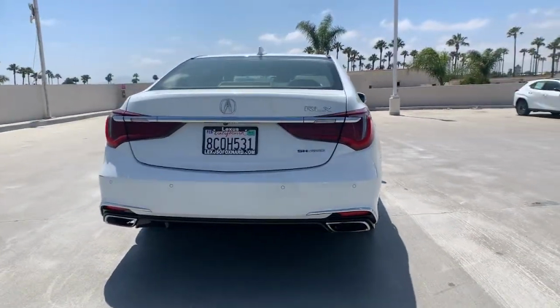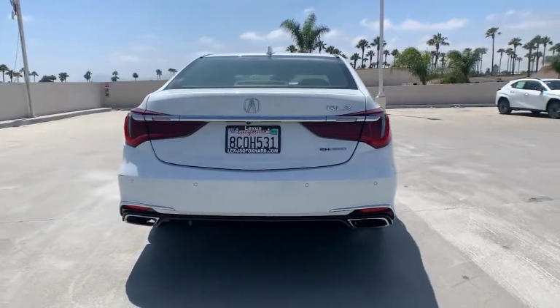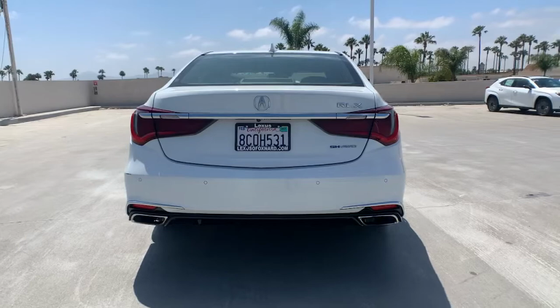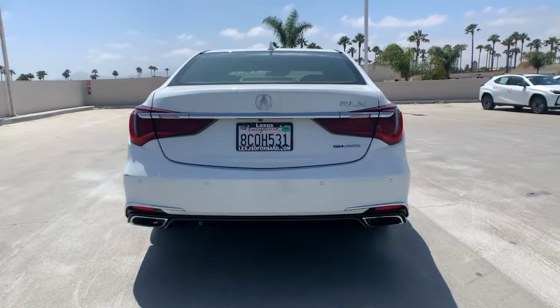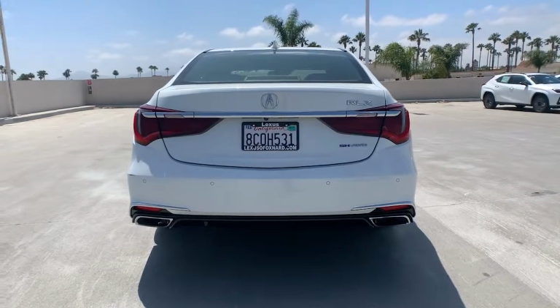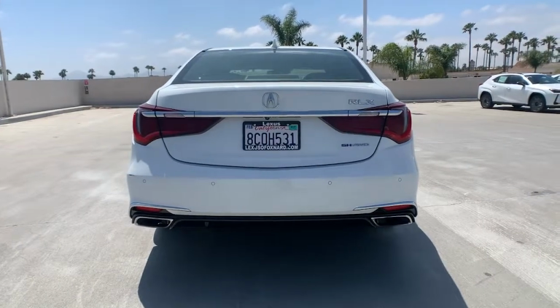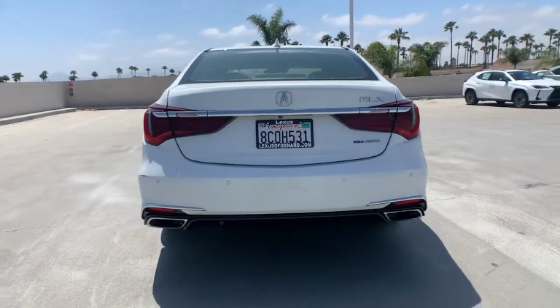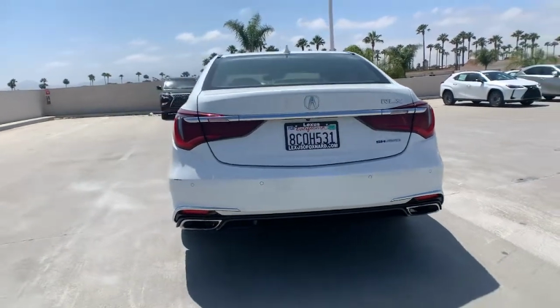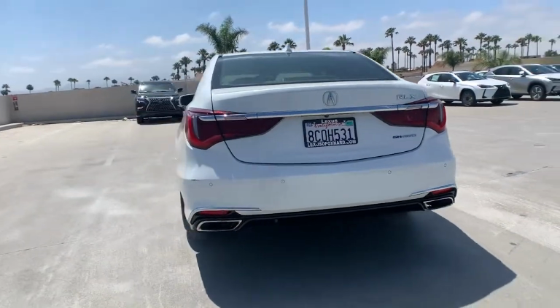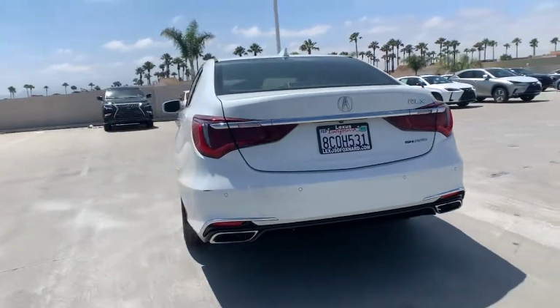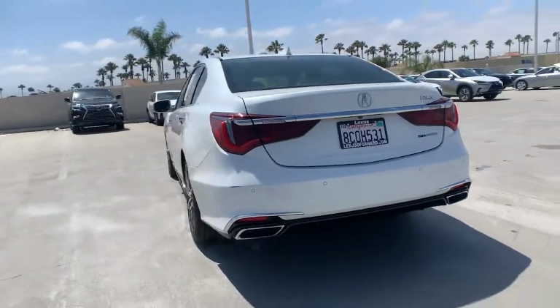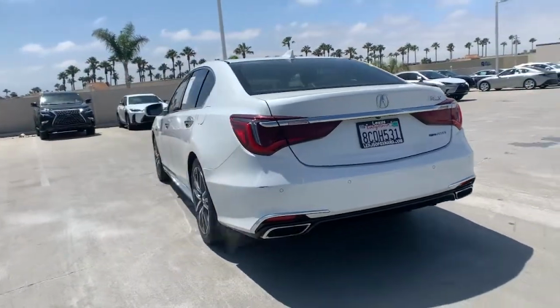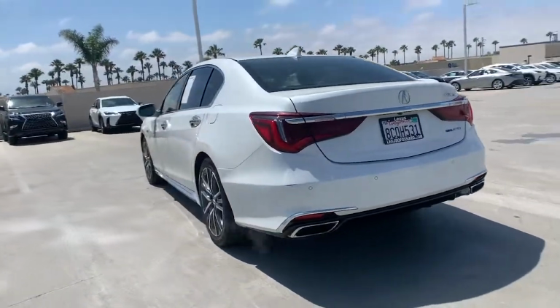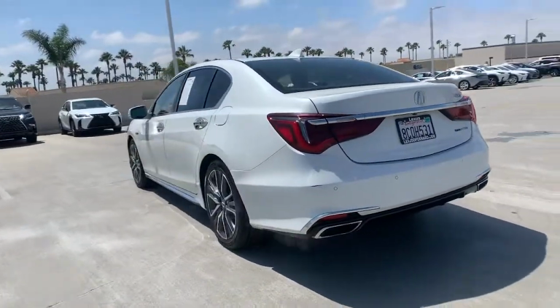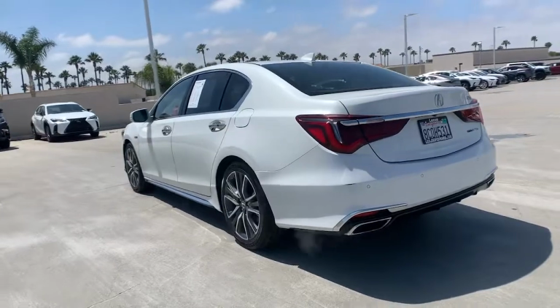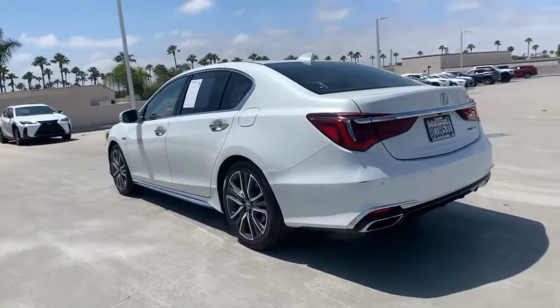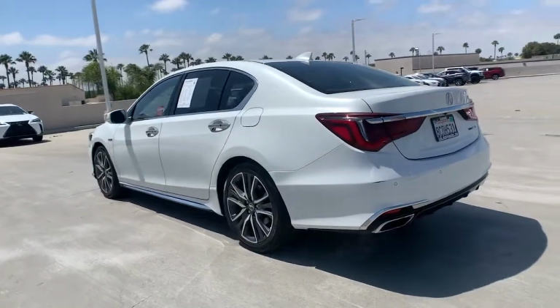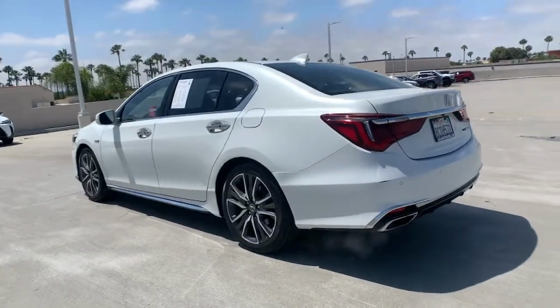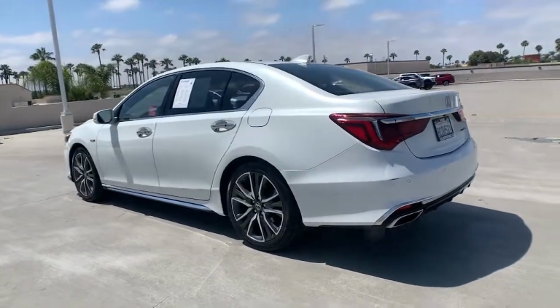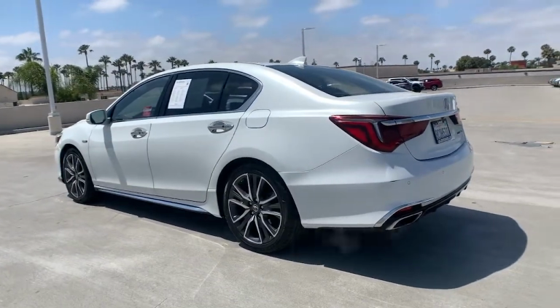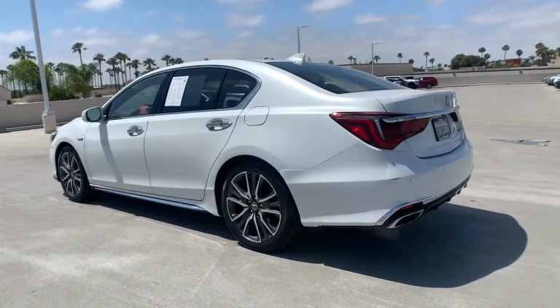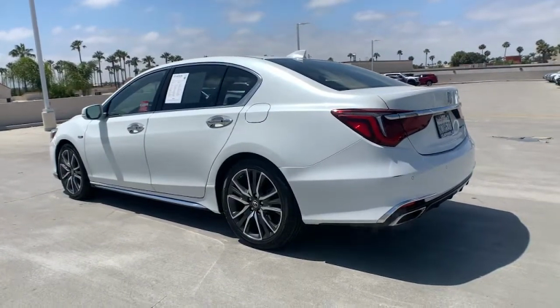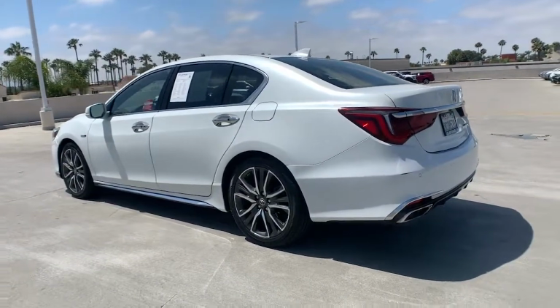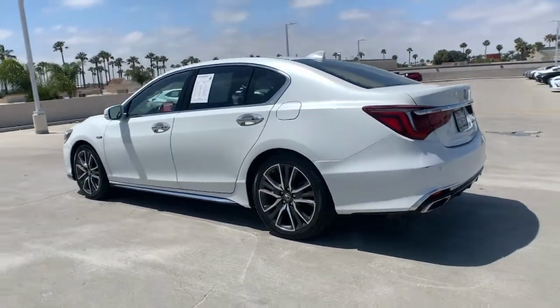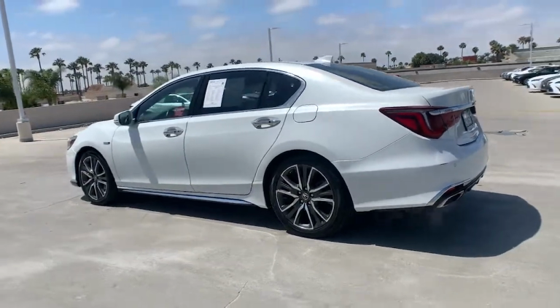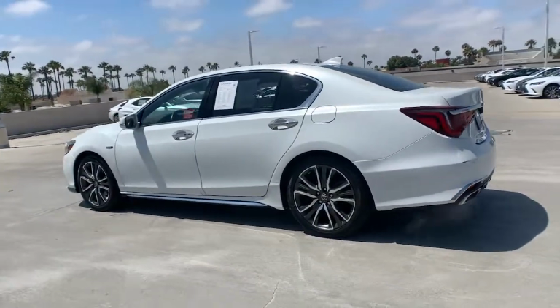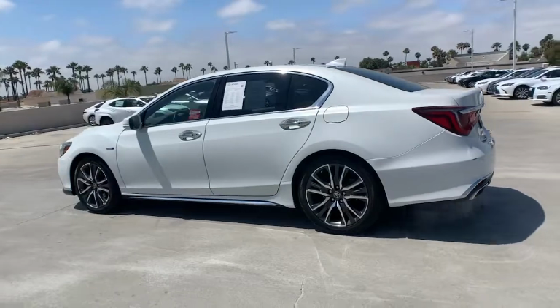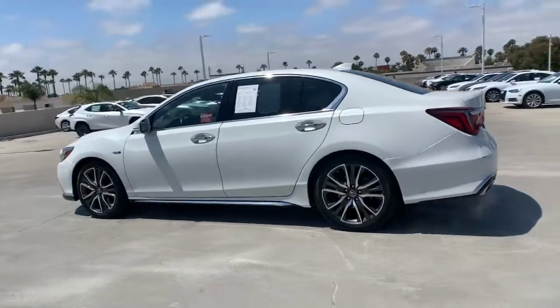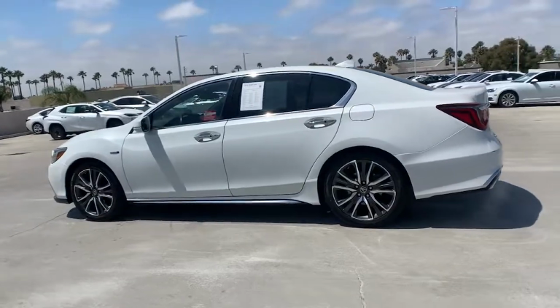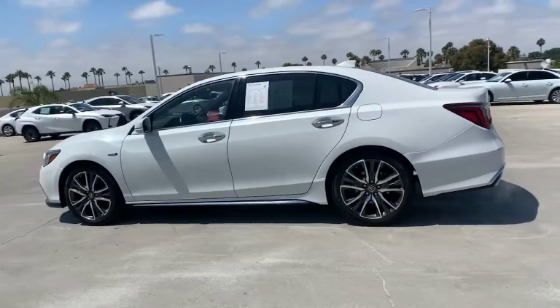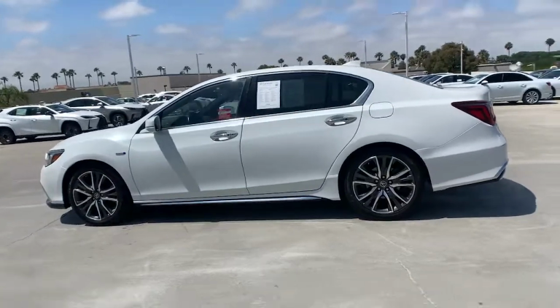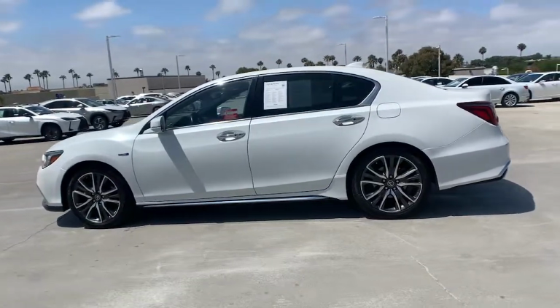All-wheel drive, keyless entry, sun moonroof, navigation system, fog lamps, lane keeping assist, remote engine start, wood grain interior trim, adaptive cruise control, keyless start.